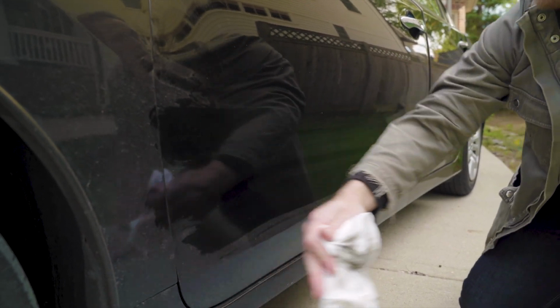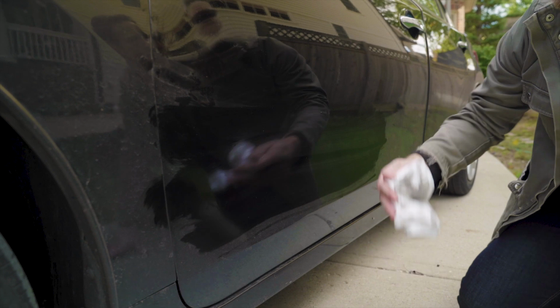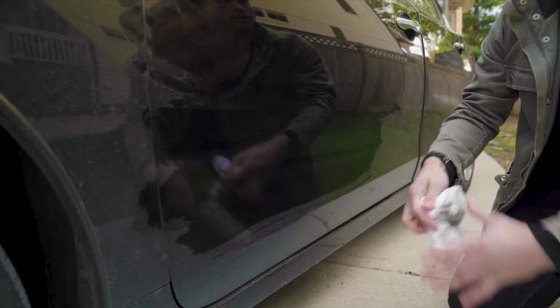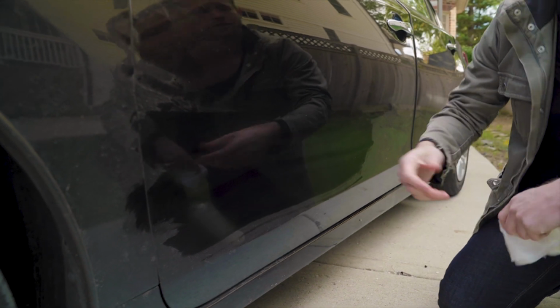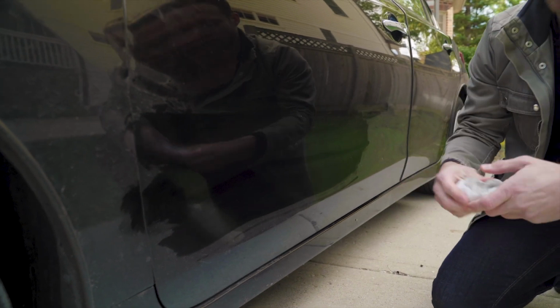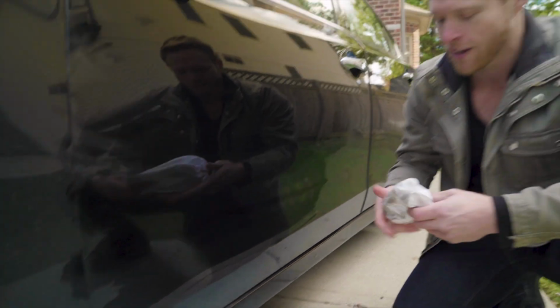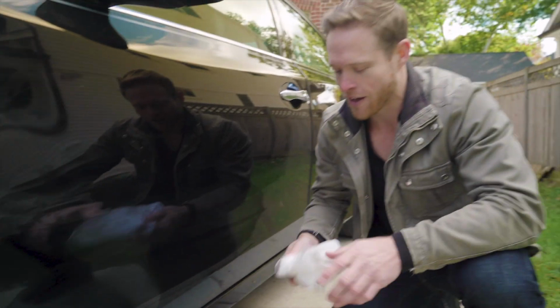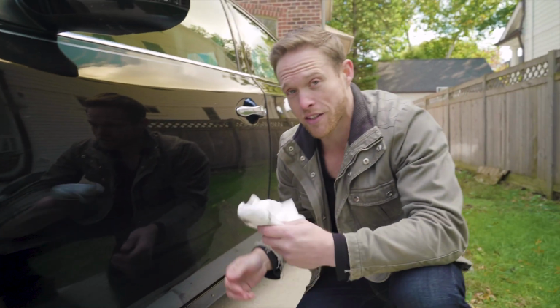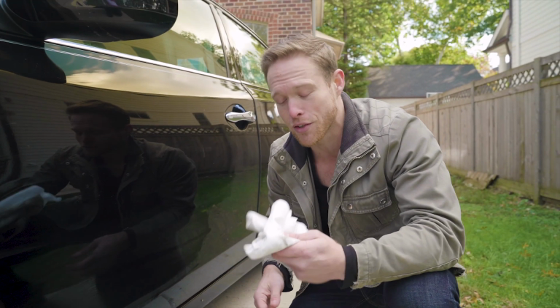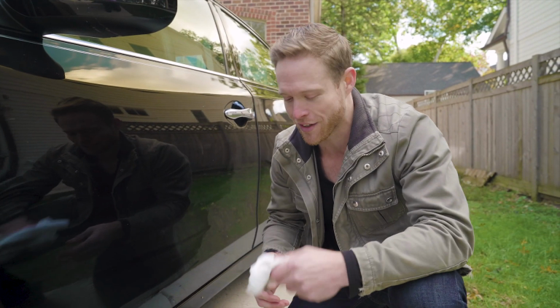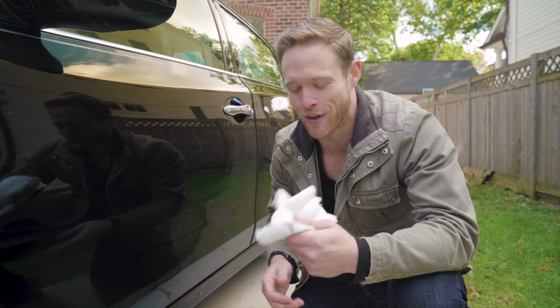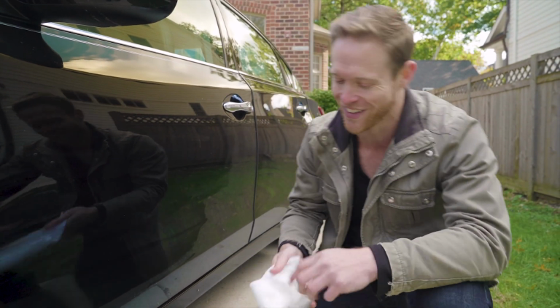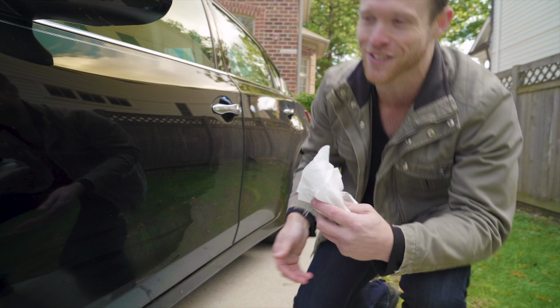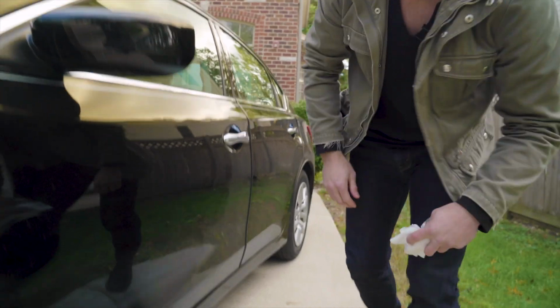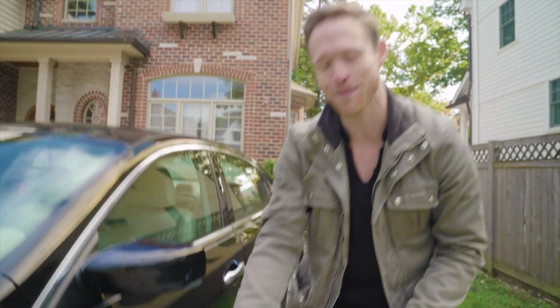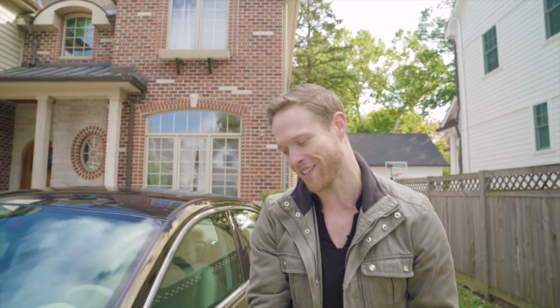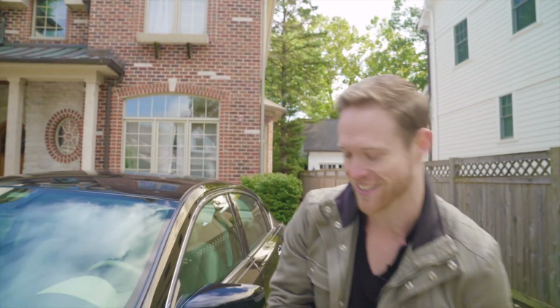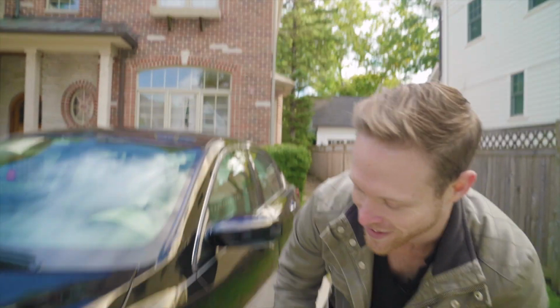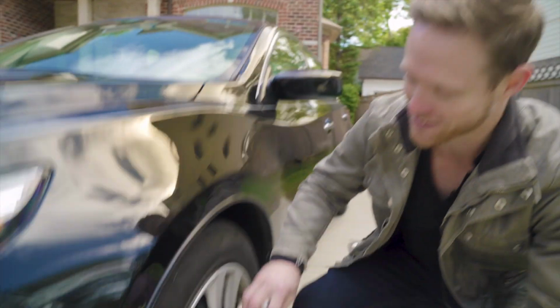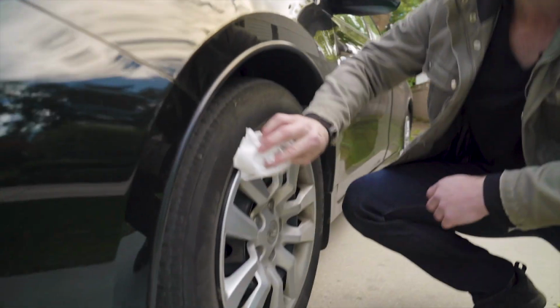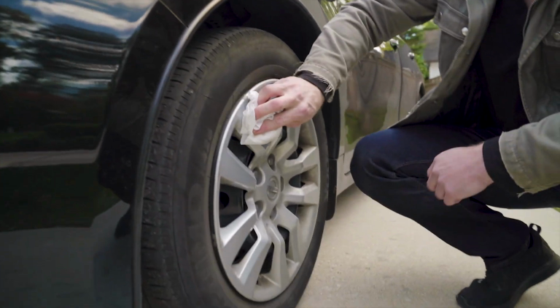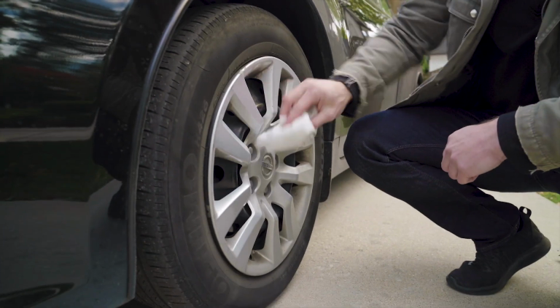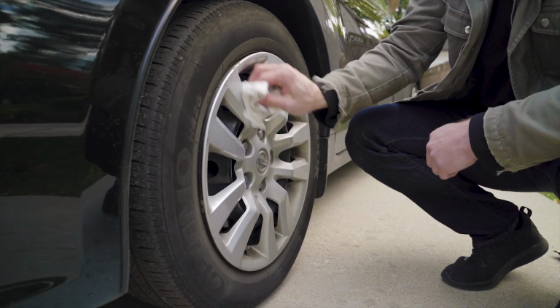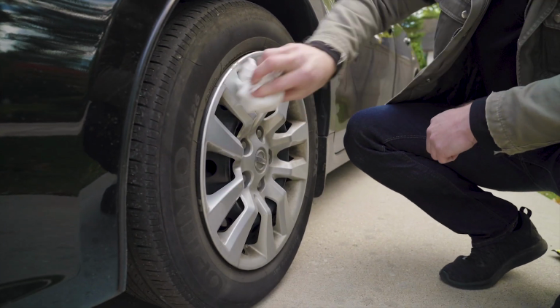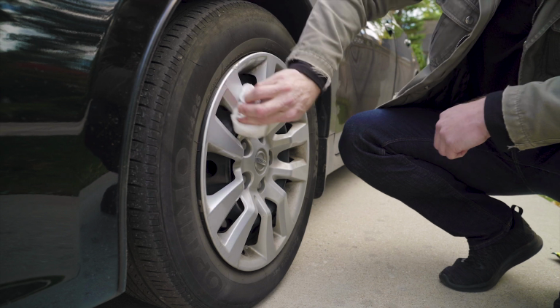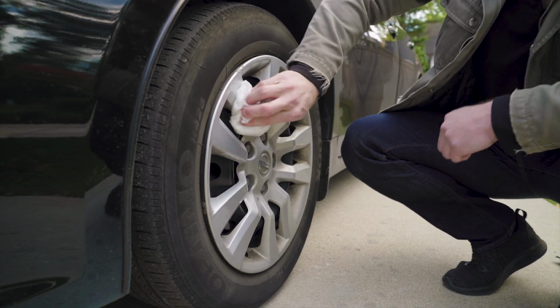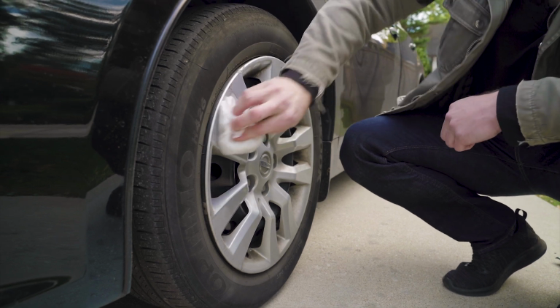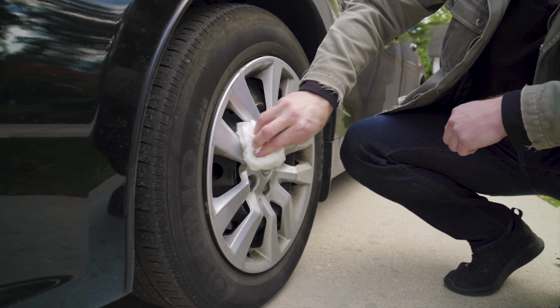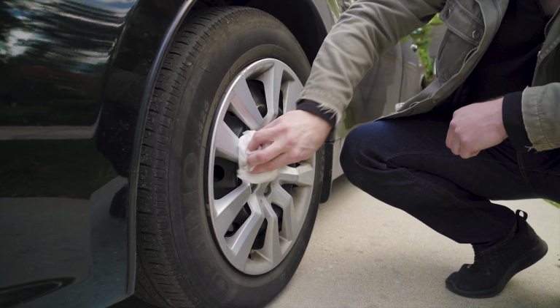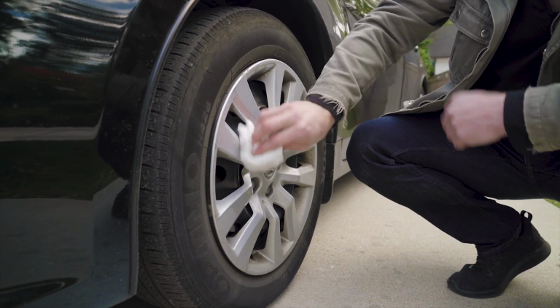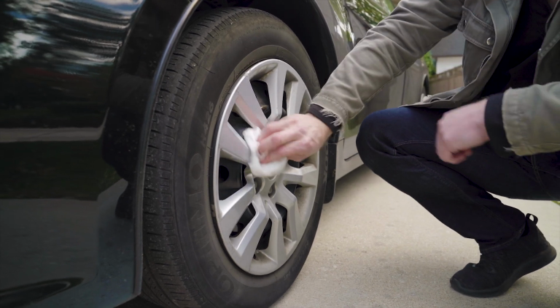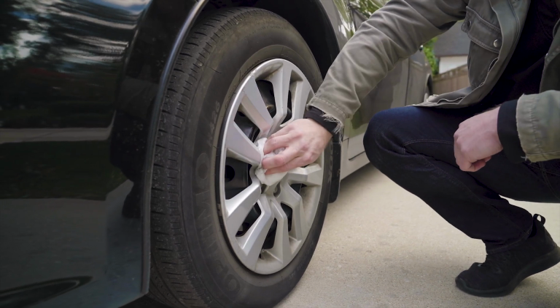Once you do your whole vehicle and it's looking good, you don't actually have to throw it away. You can just fold it up, come over to your tires, and touch up your wheels. It's going to give them that nice shine just like you got on the door over there.